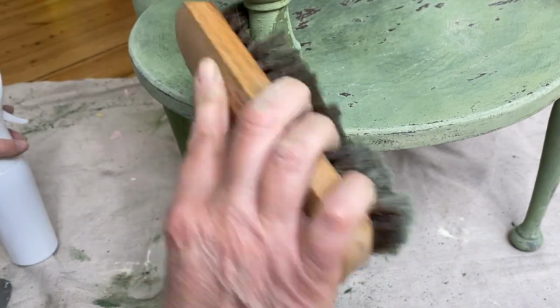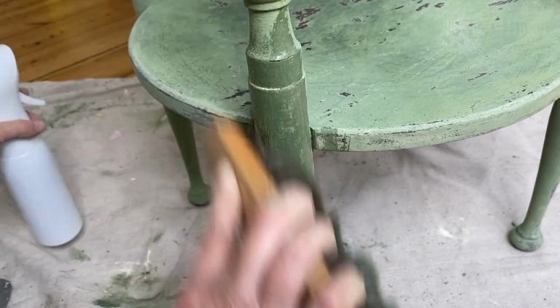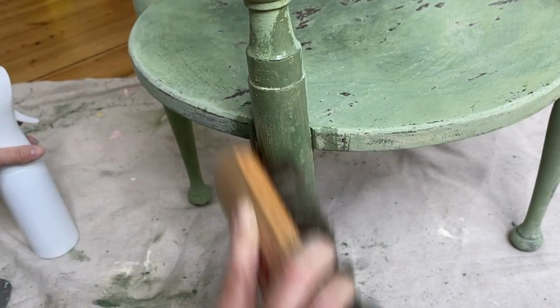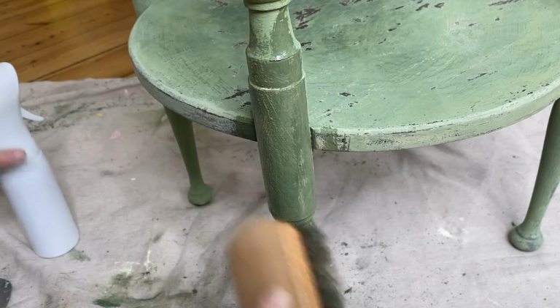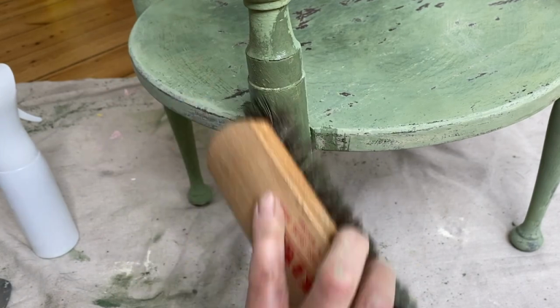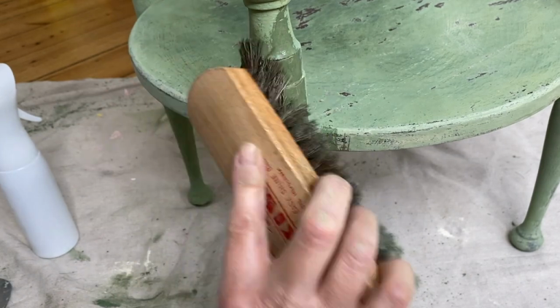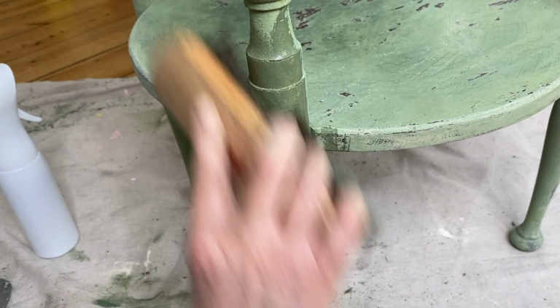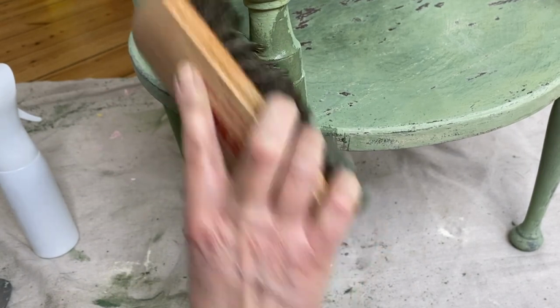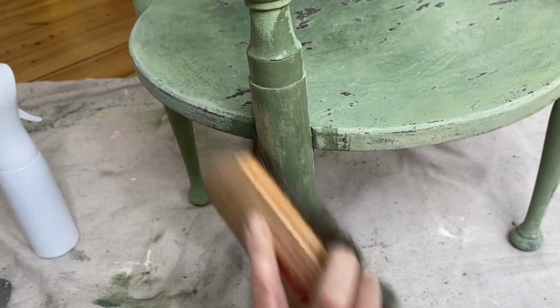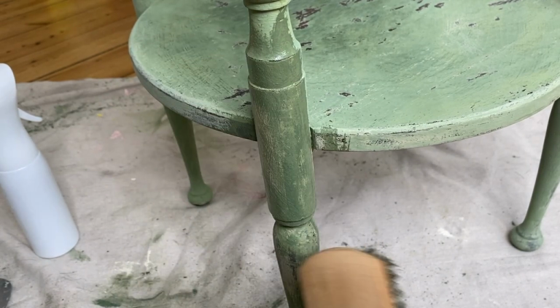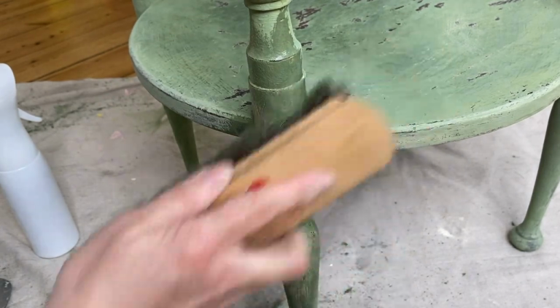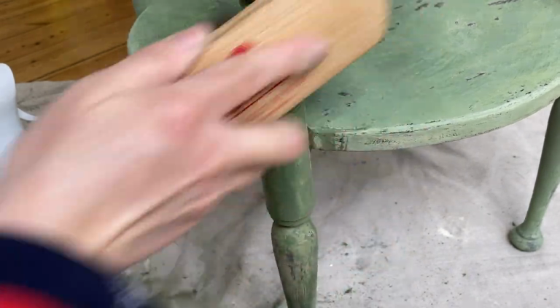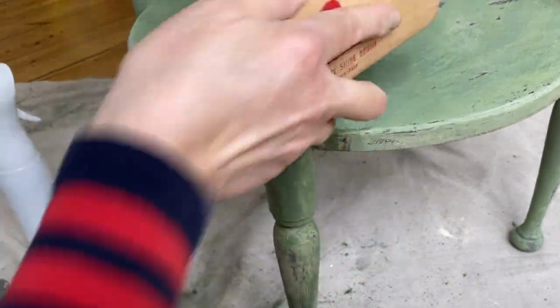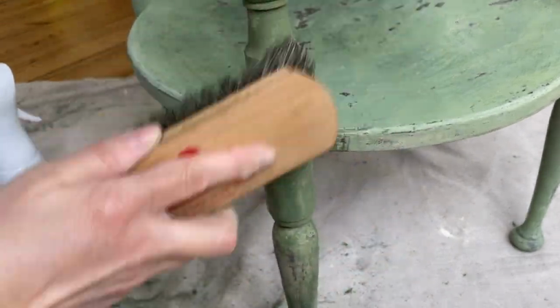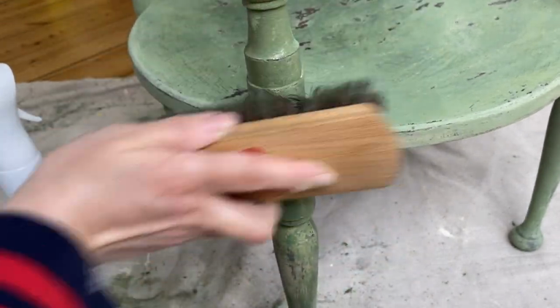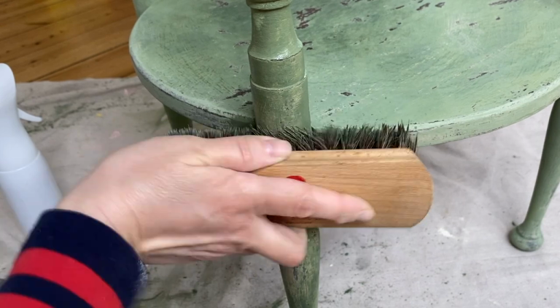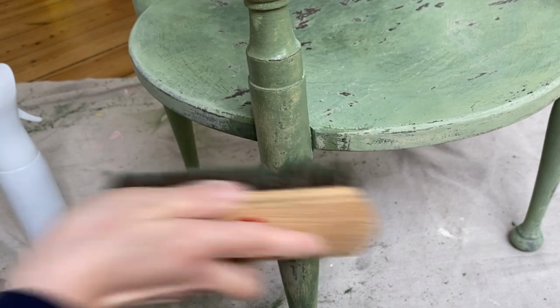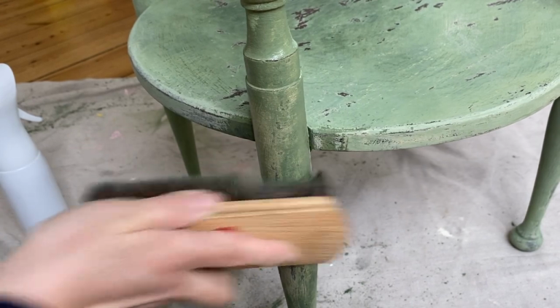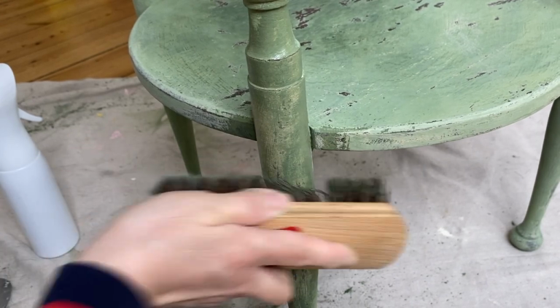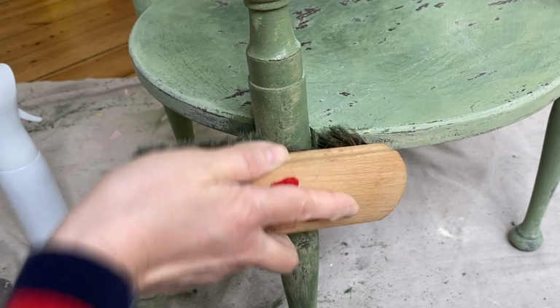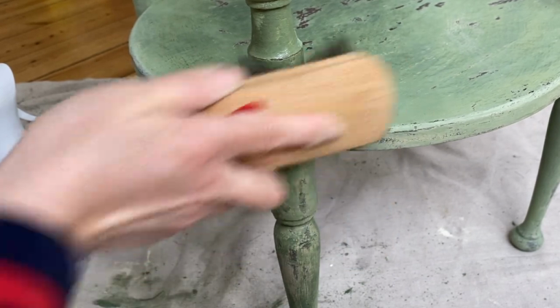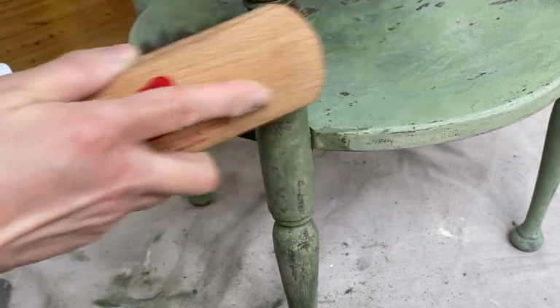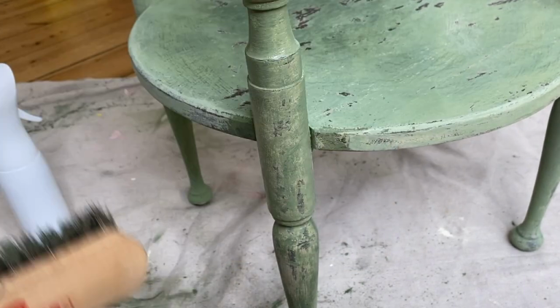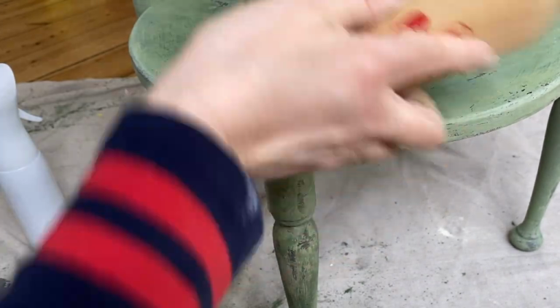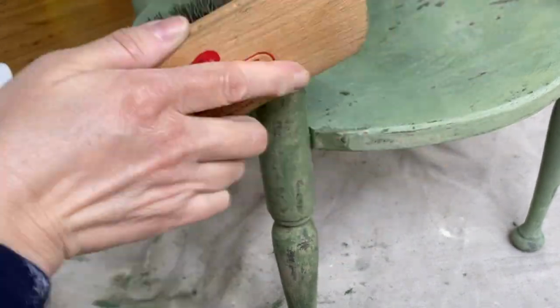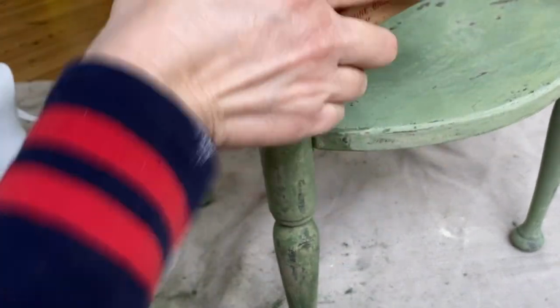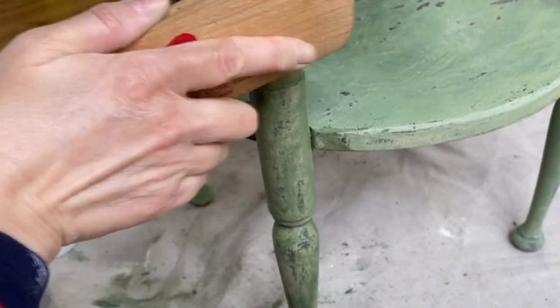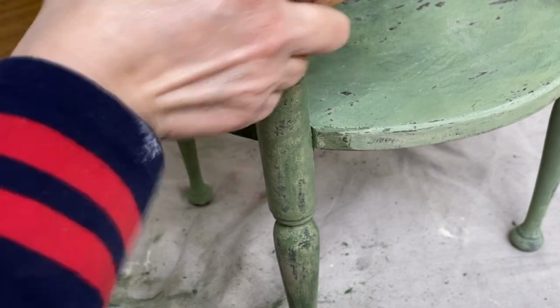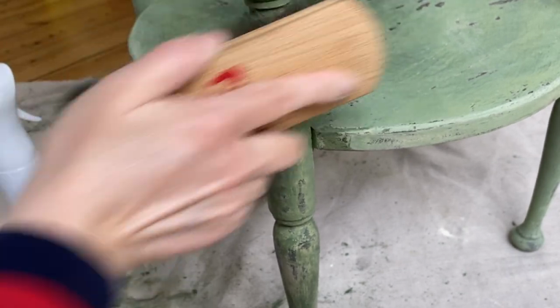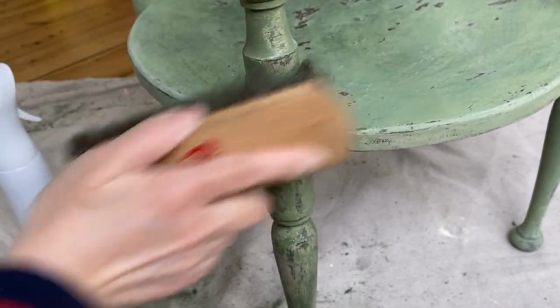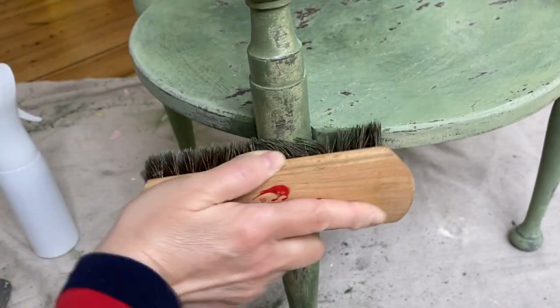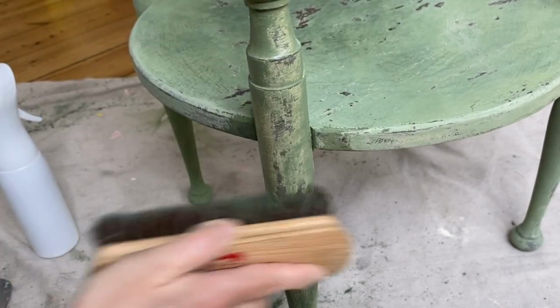It was perfect for the band around the top of the table. After trying to use the chip brush to distress the legs, I decided it was too big of a space and I wasn't getting what I wanted, so I switched back to my shoeshine brush and that was perfect. You'll notice that I'm rather aggressive with my distressing.